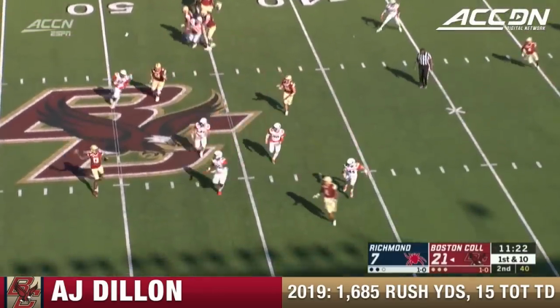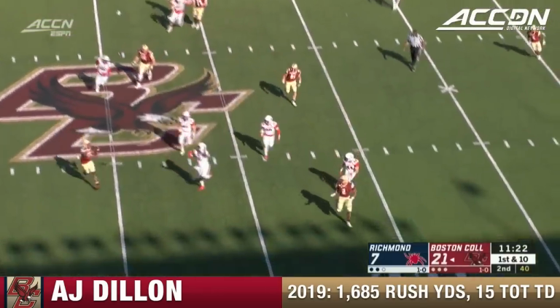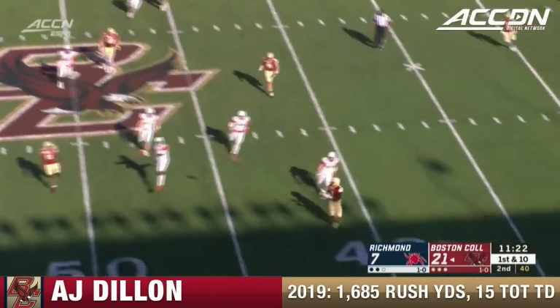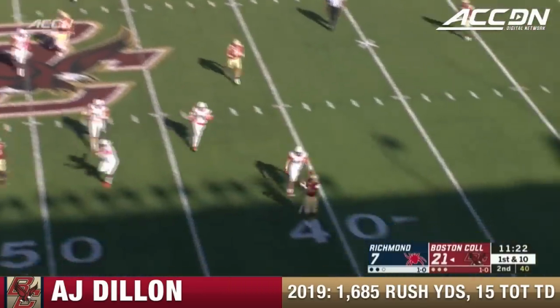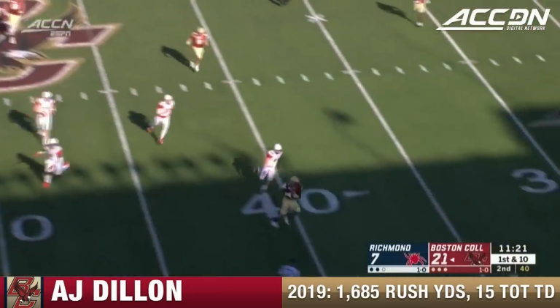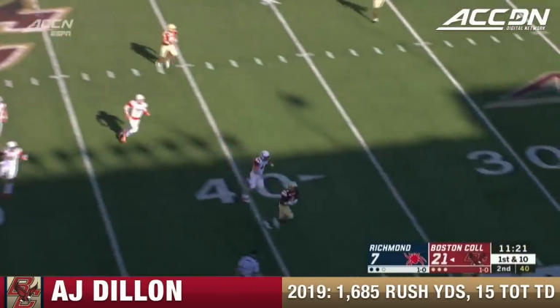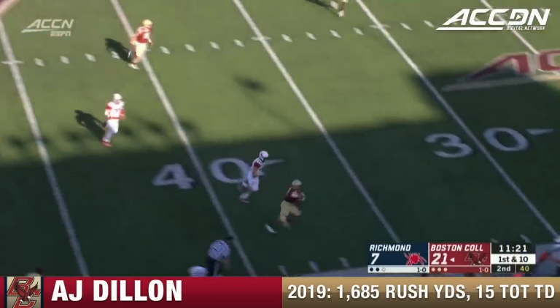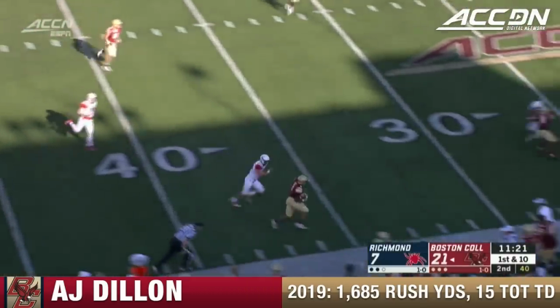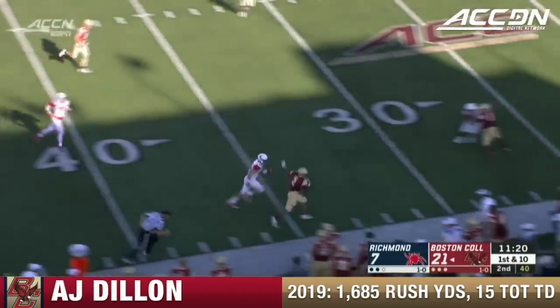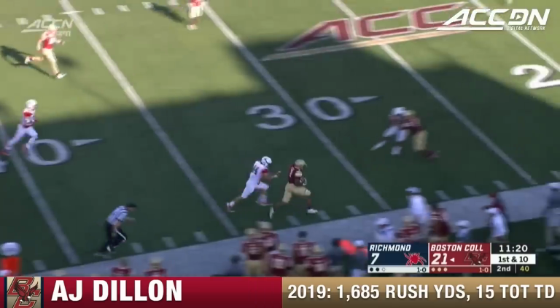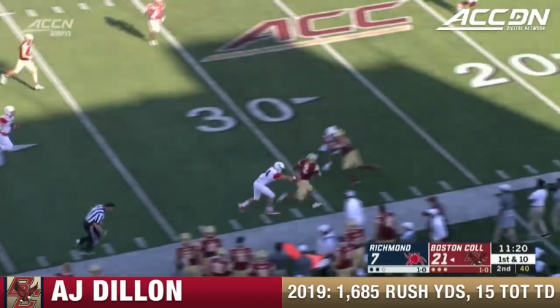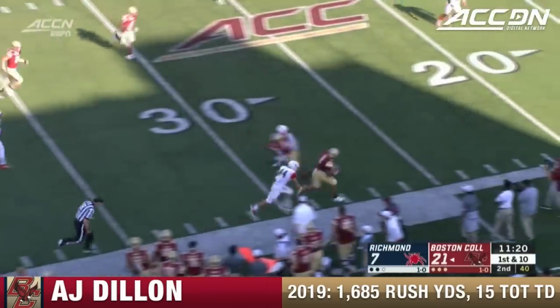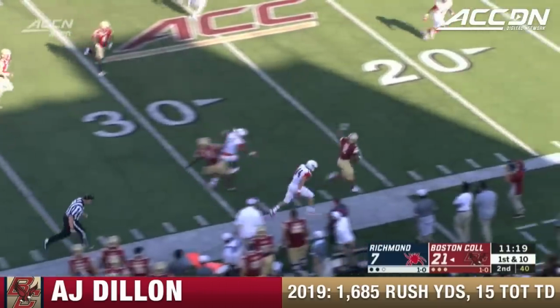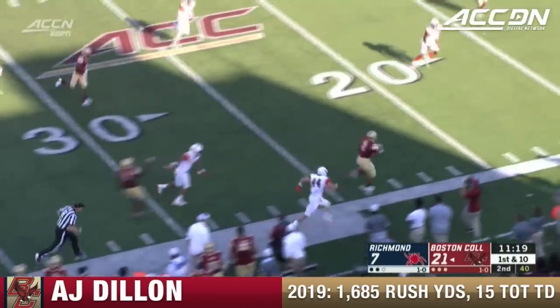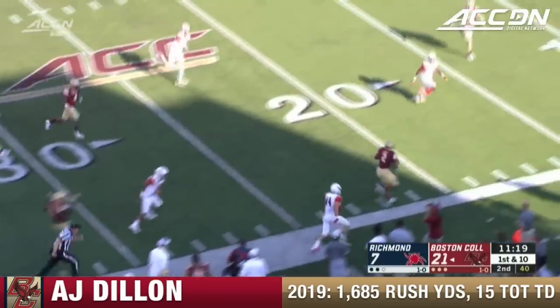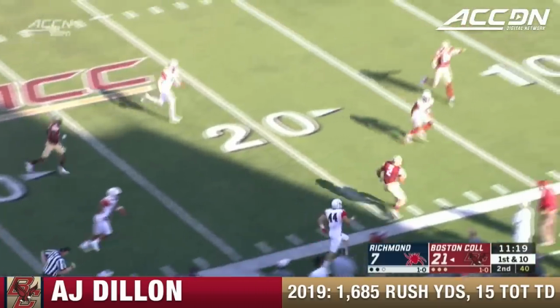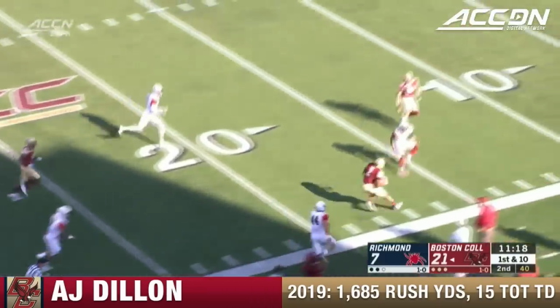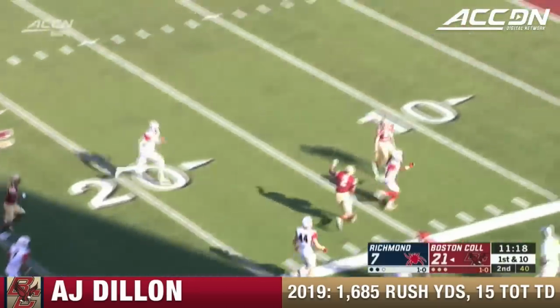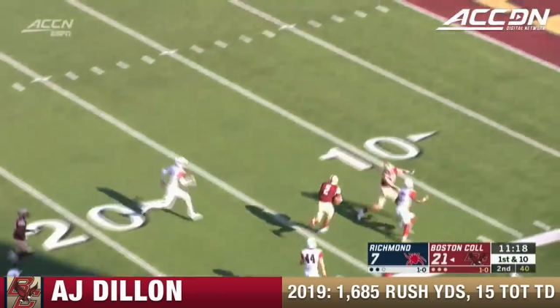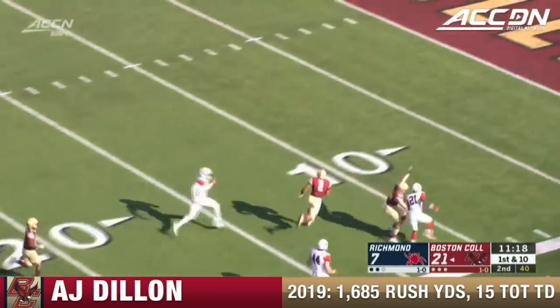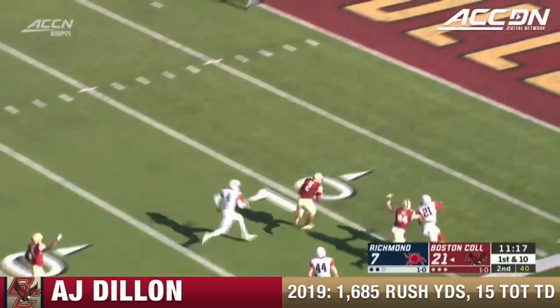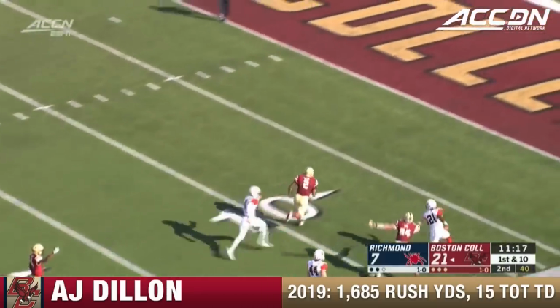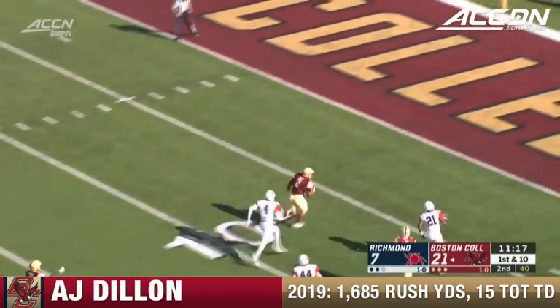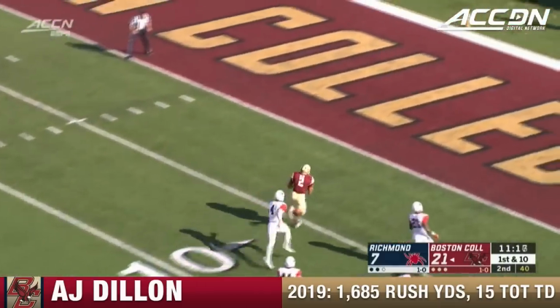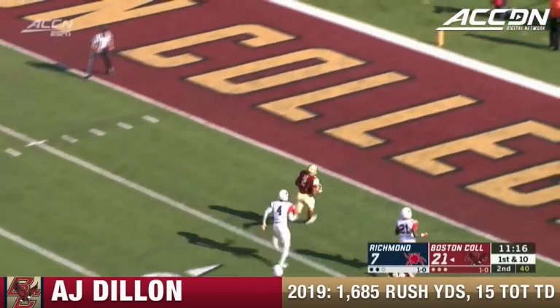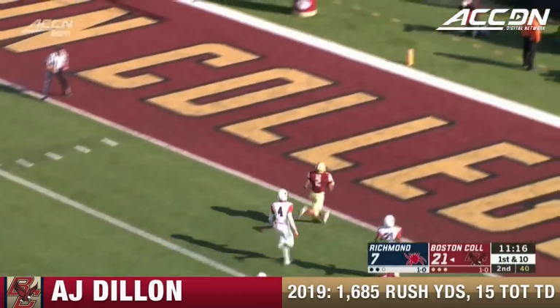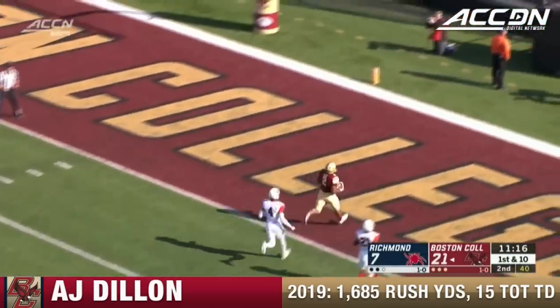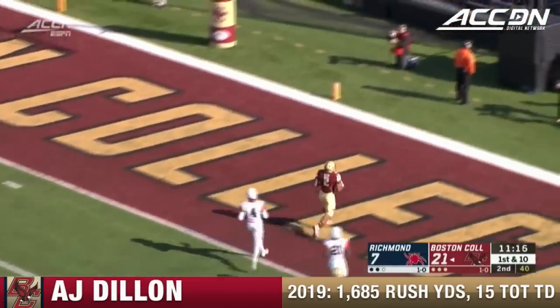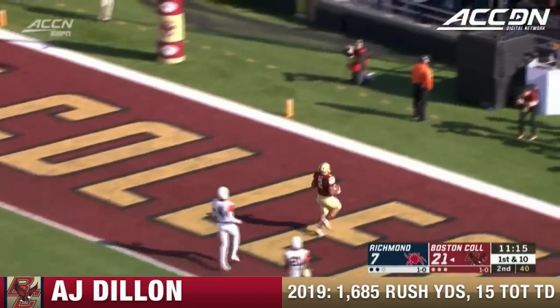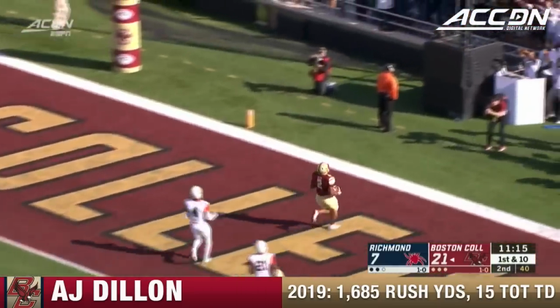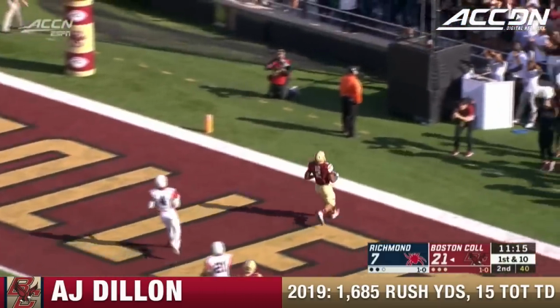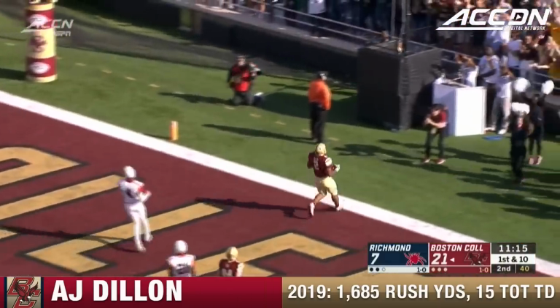There's been some talent and is some talent here at BC. I like that guy — A.J. Dillon — tiptoes down the sideline, cuts it back into the end zone.